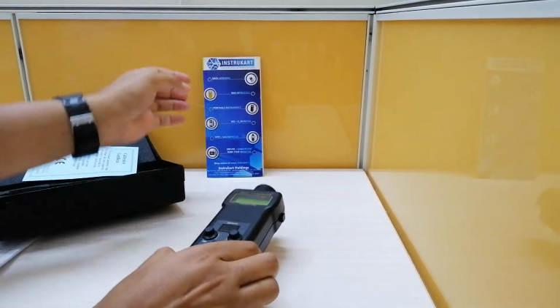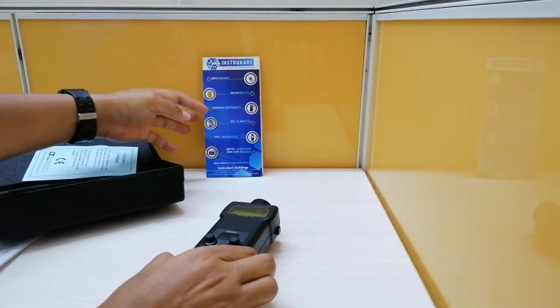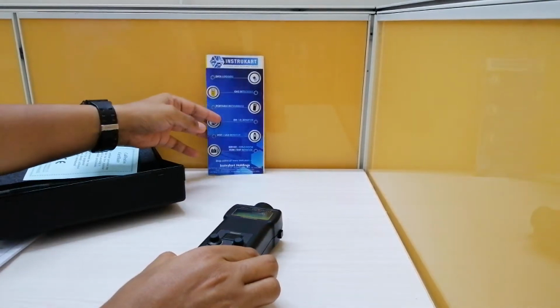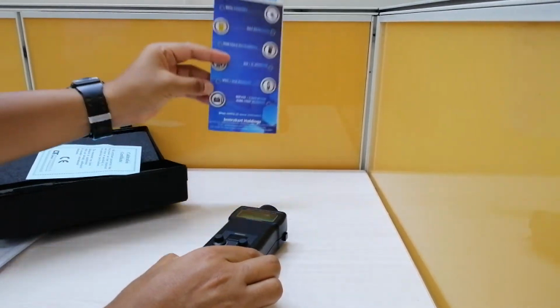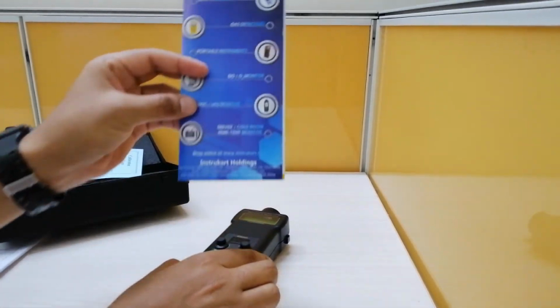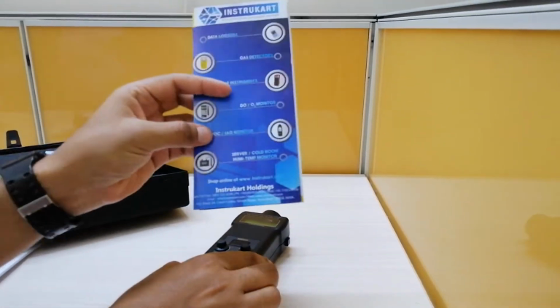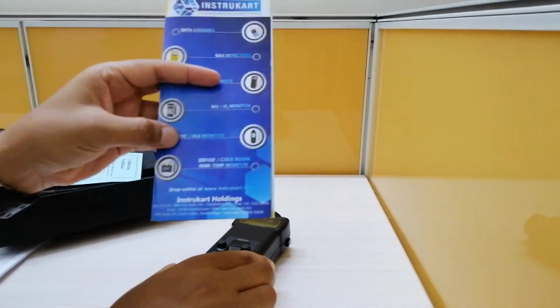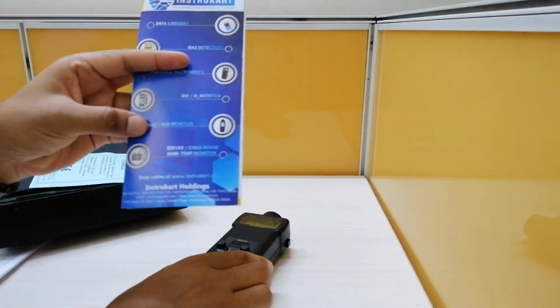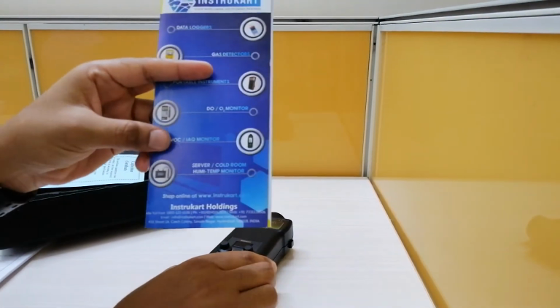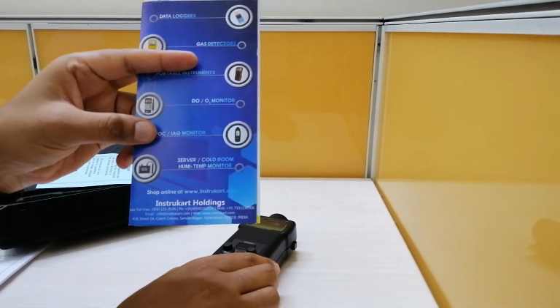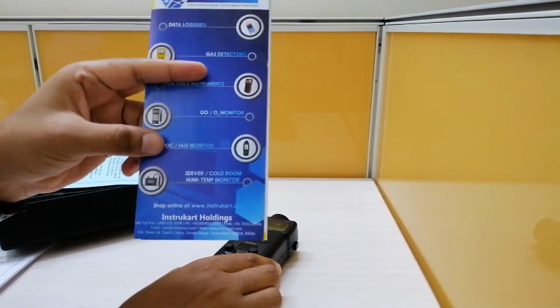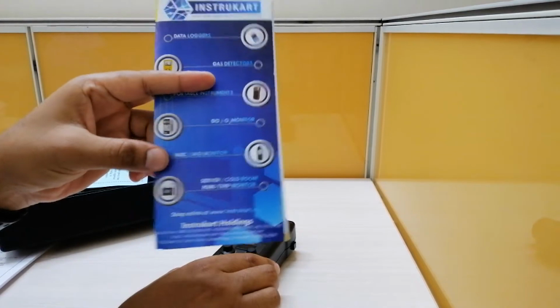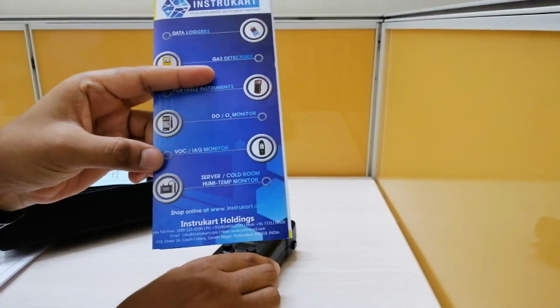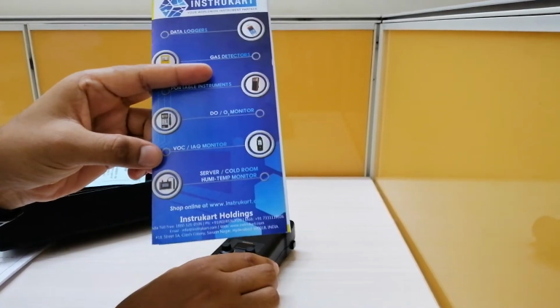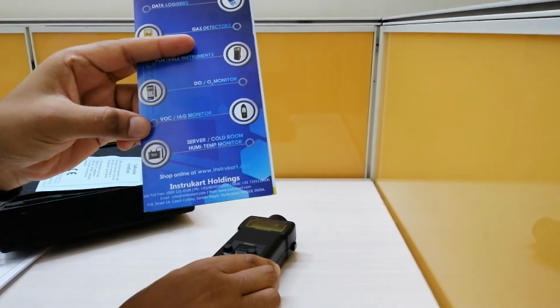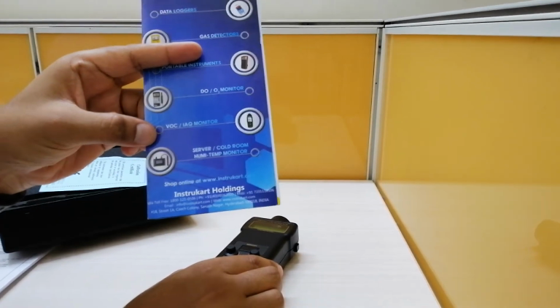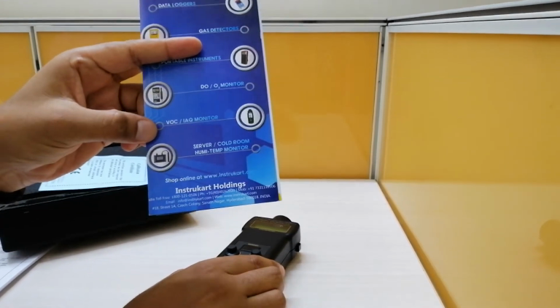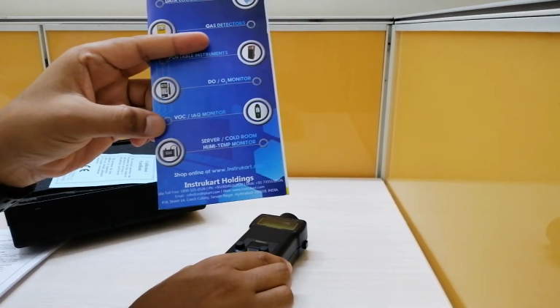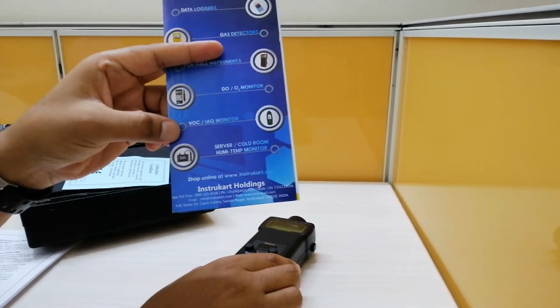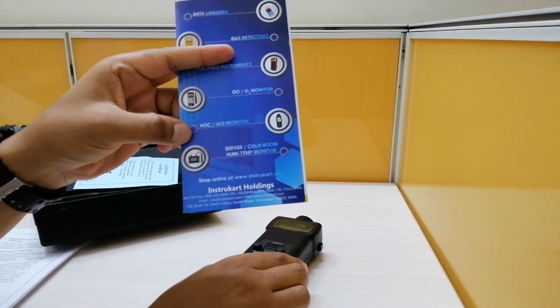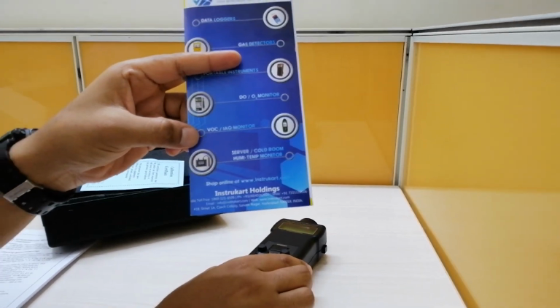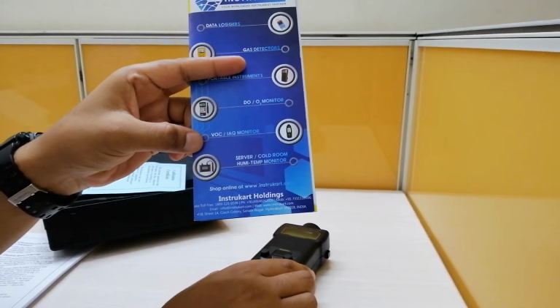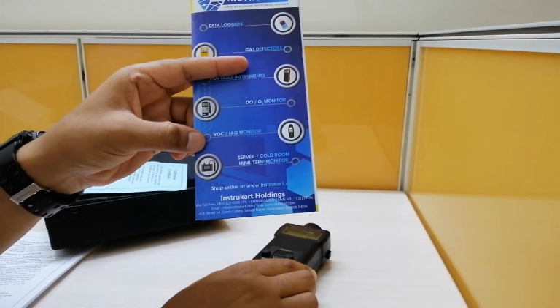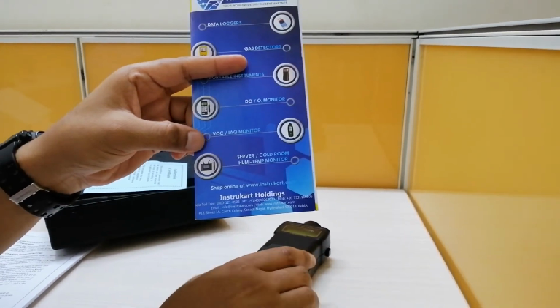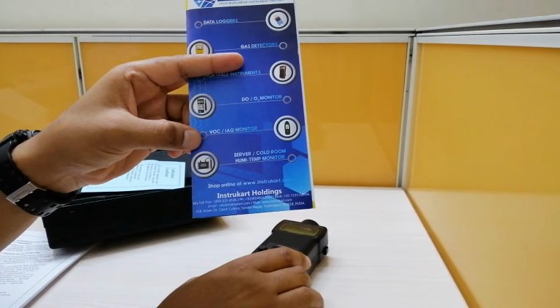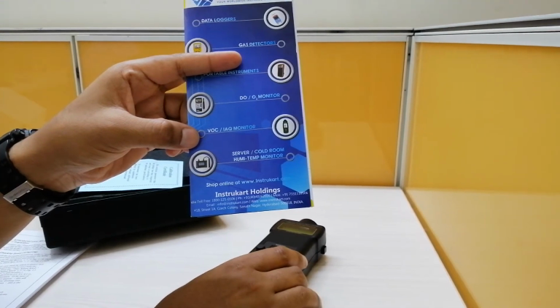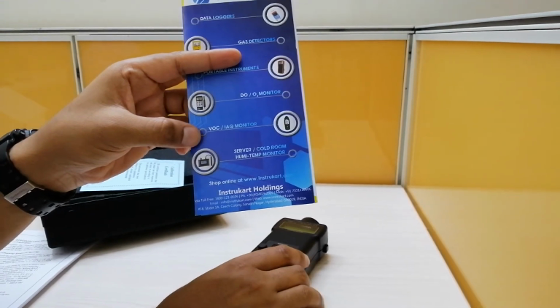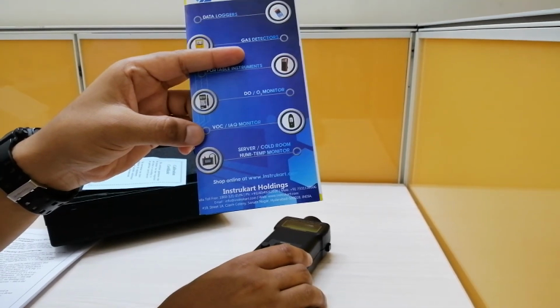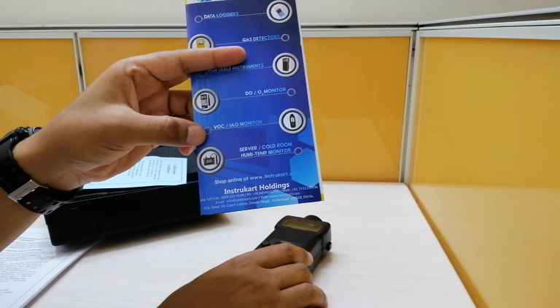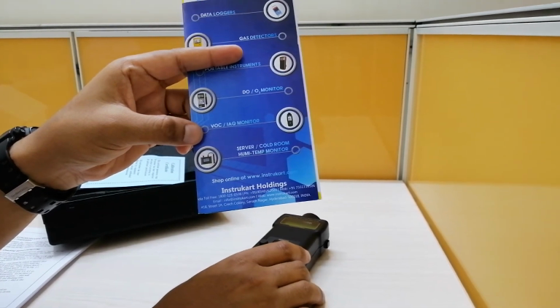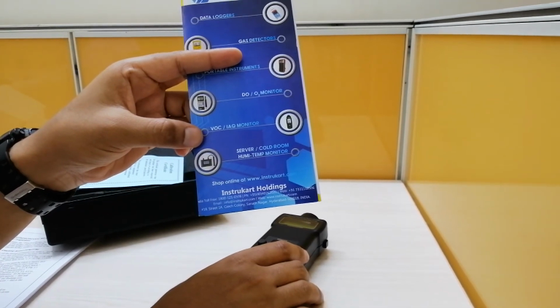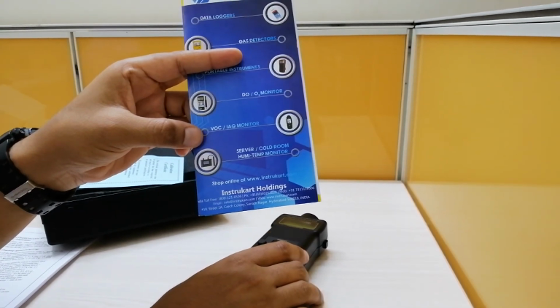For more information and details regarding this instrument and related instruments, you can always reach www.instrukart.com and look out for more buying suggestions. Thanks for watching.